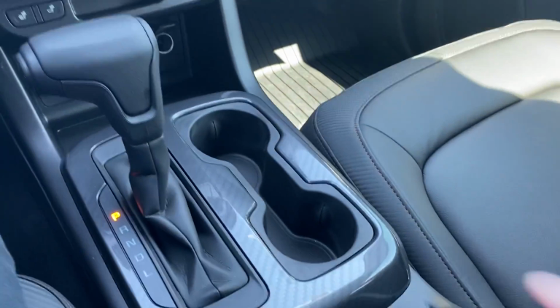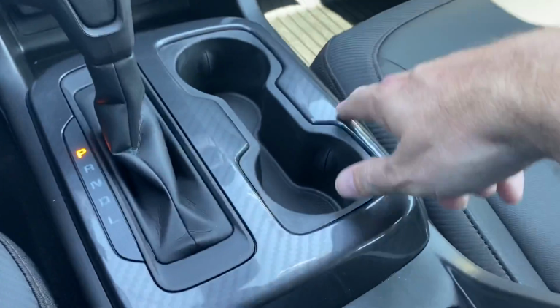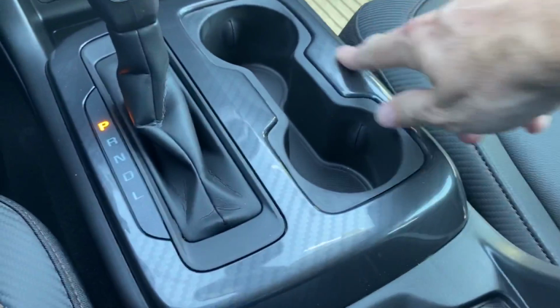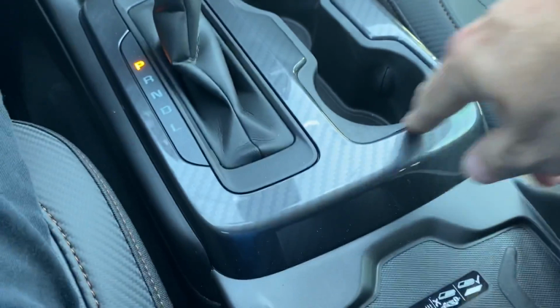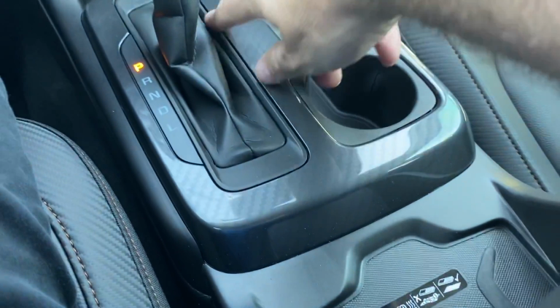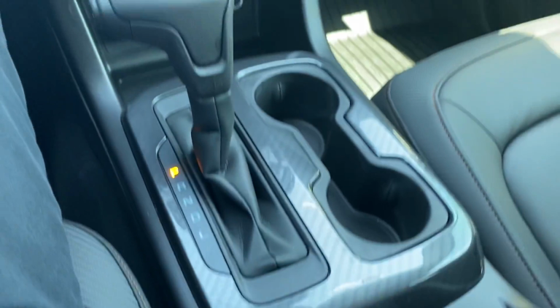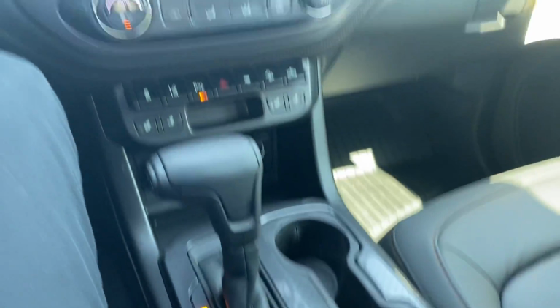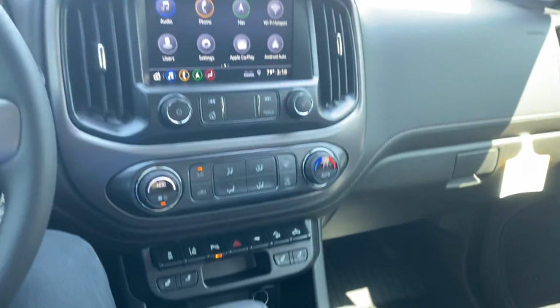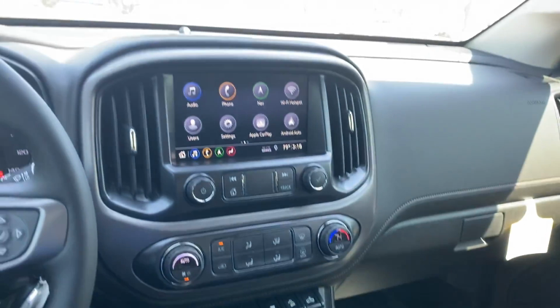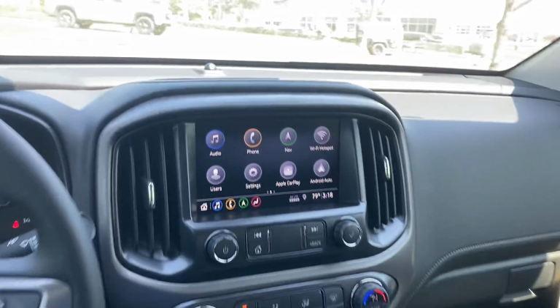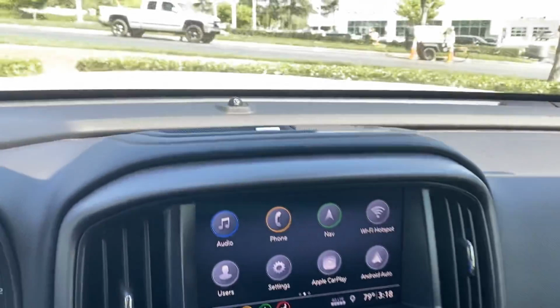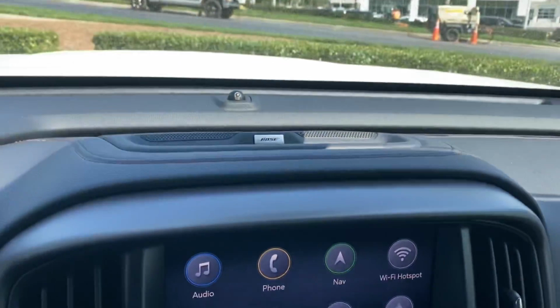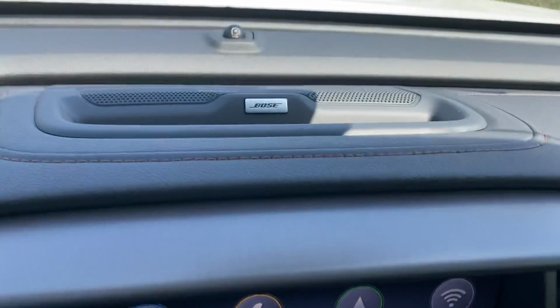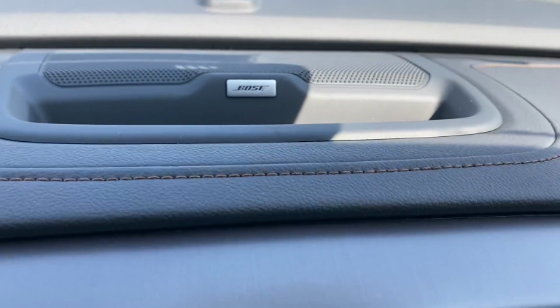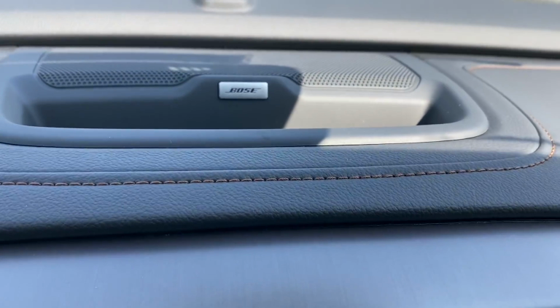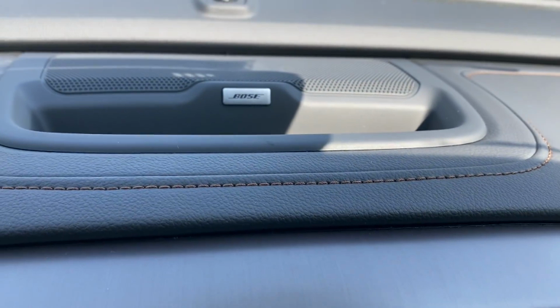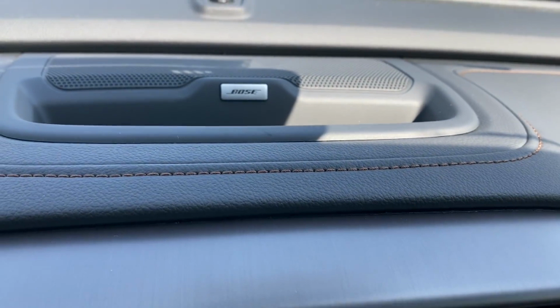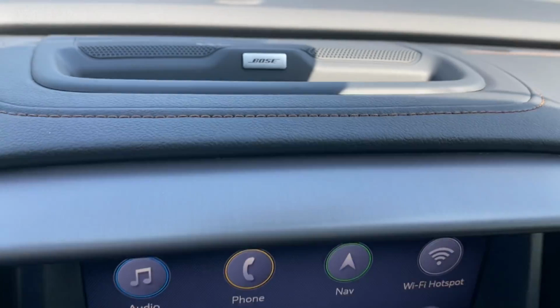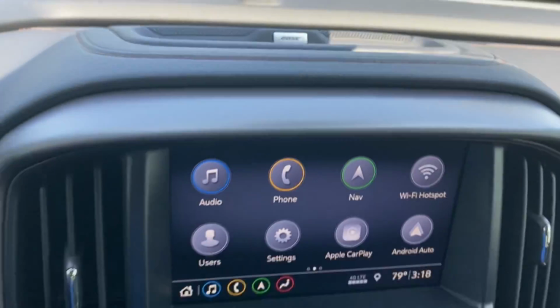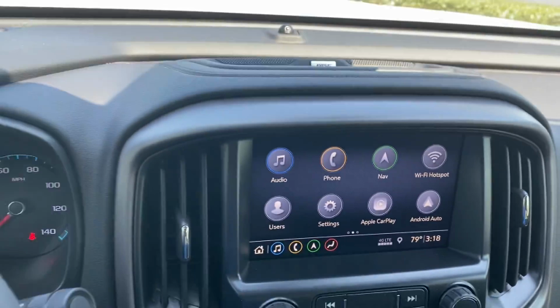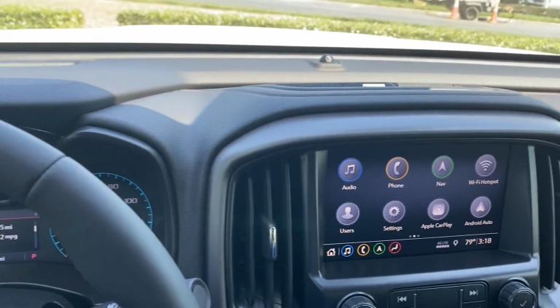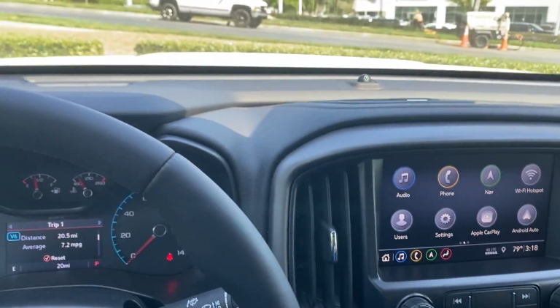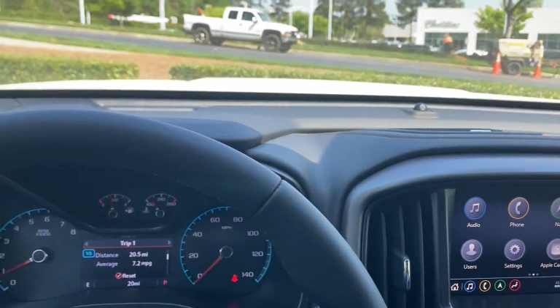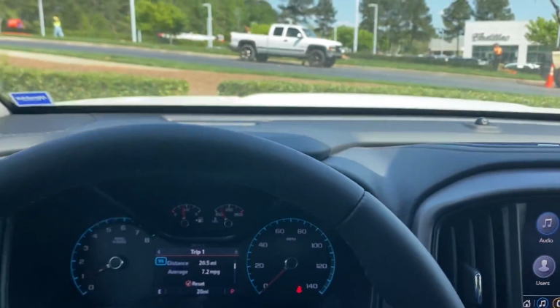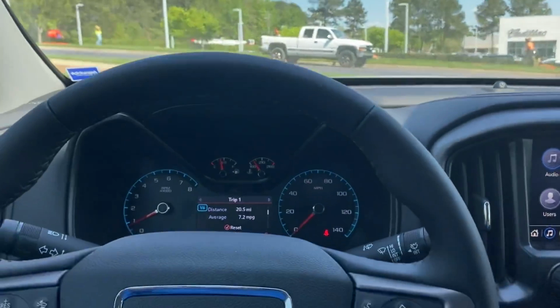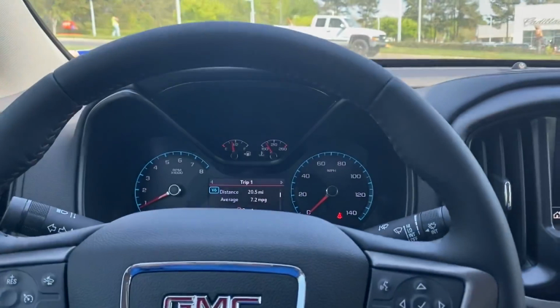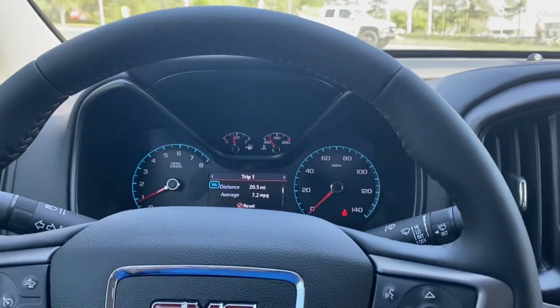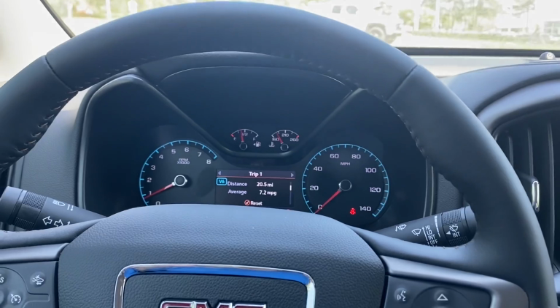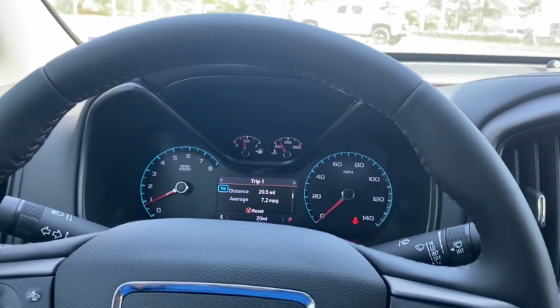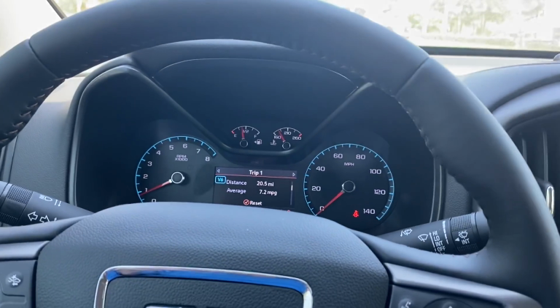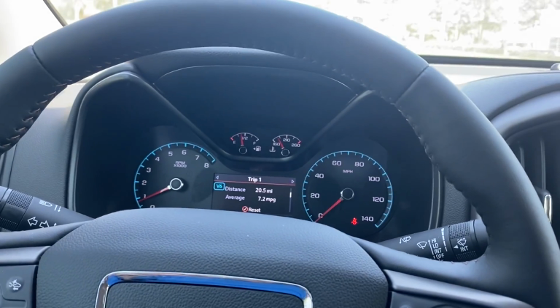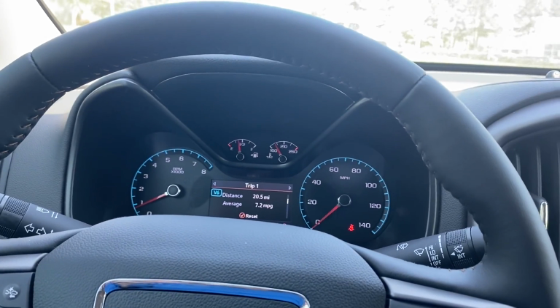You're getting a cool carbon fiber look around the shifter area, and with the AT4 you've got the upgraded sound system up here with some extra speakers. The sound system is really great — just a super cool mid-sized truck.